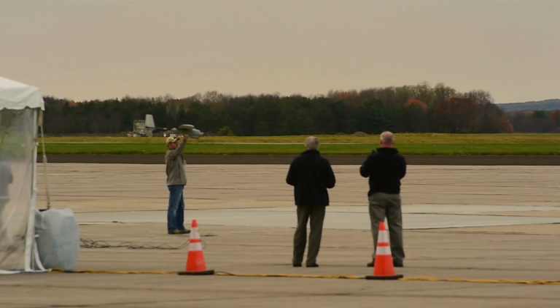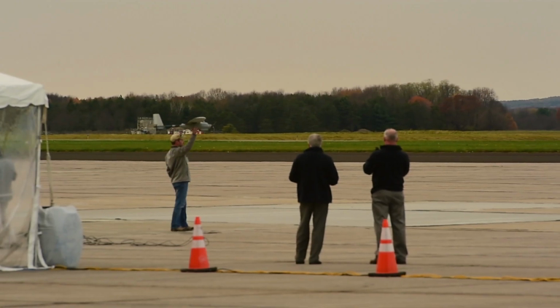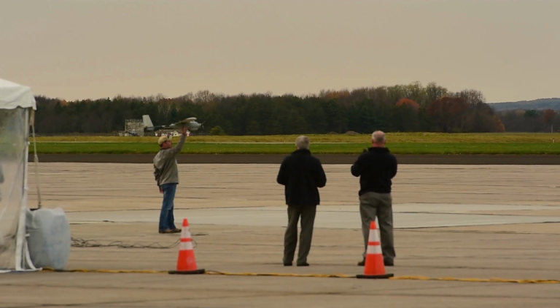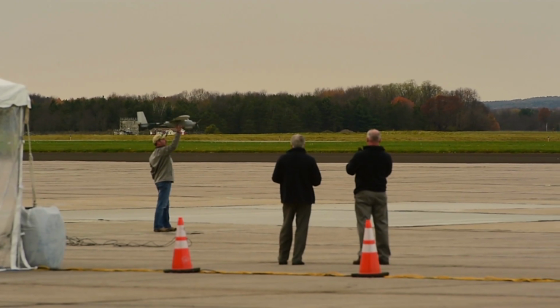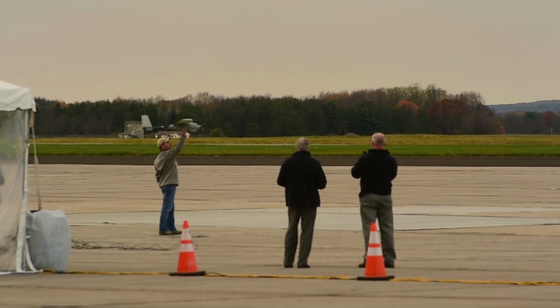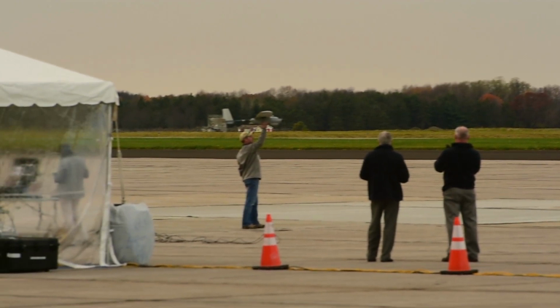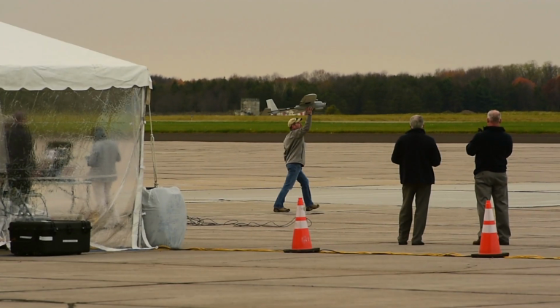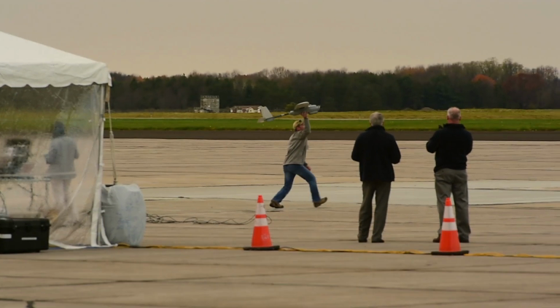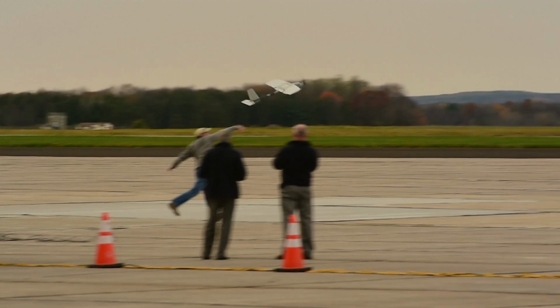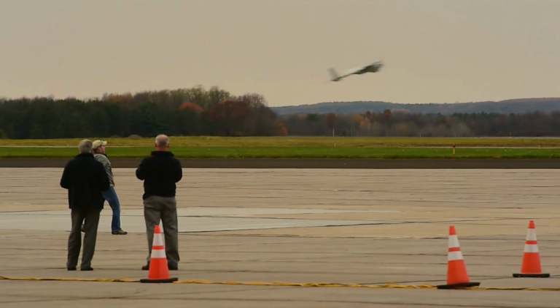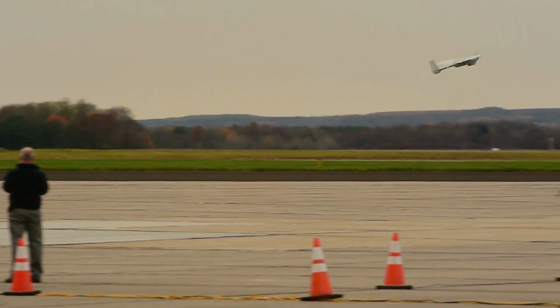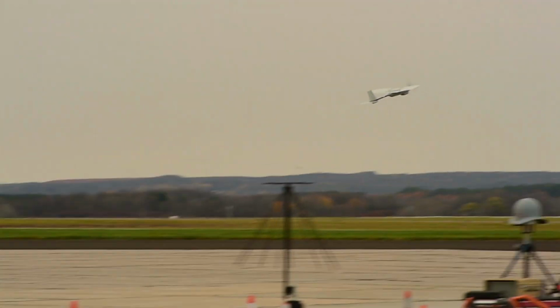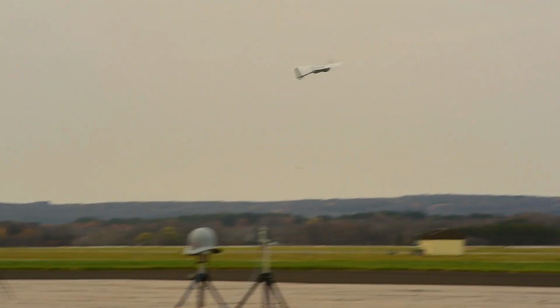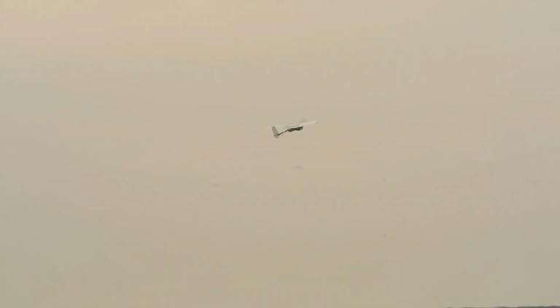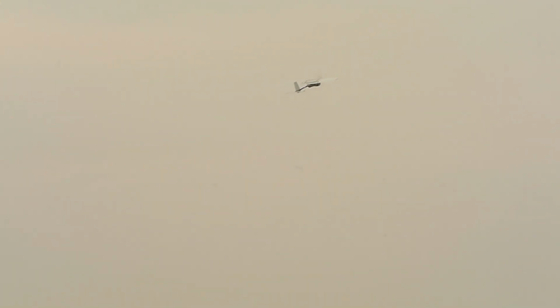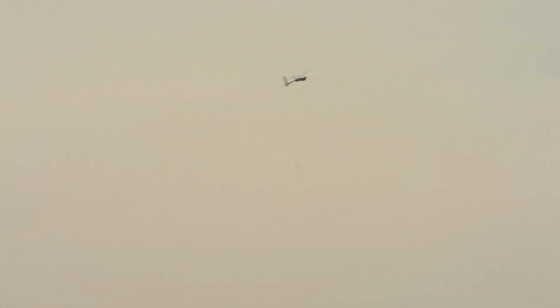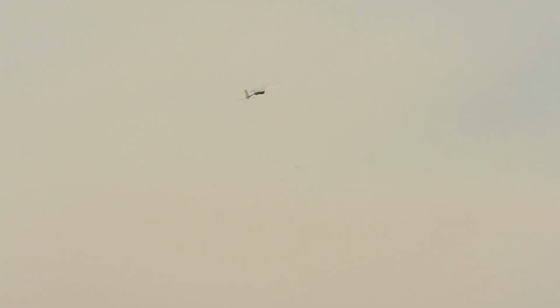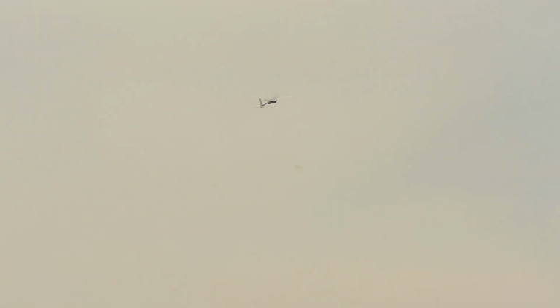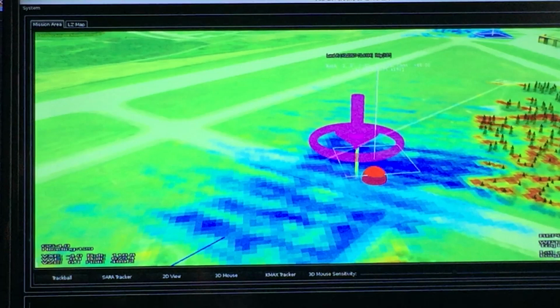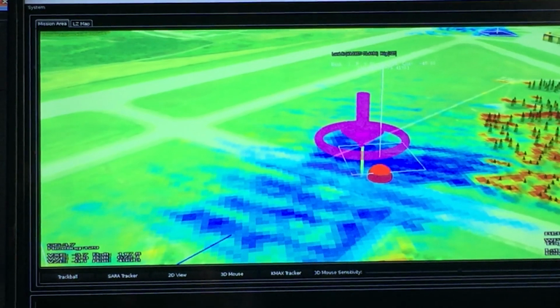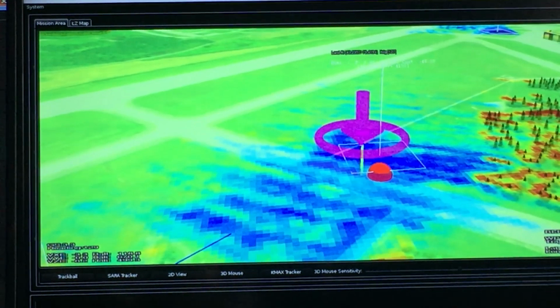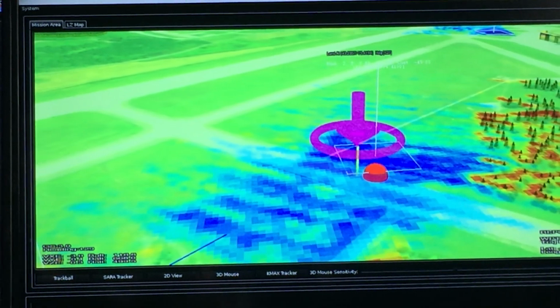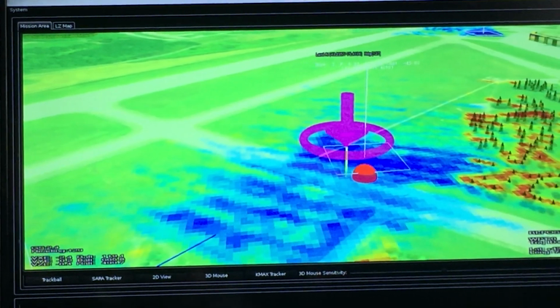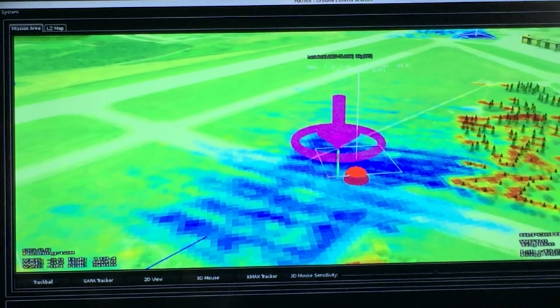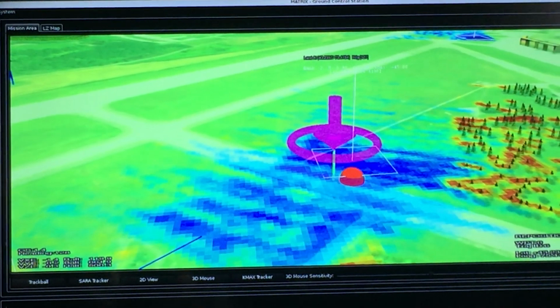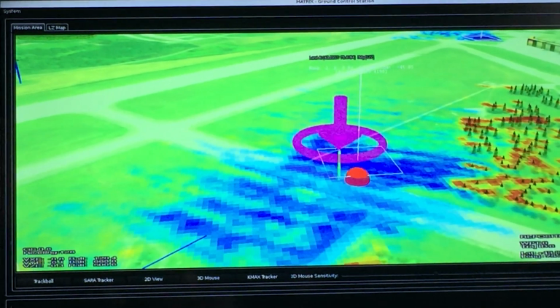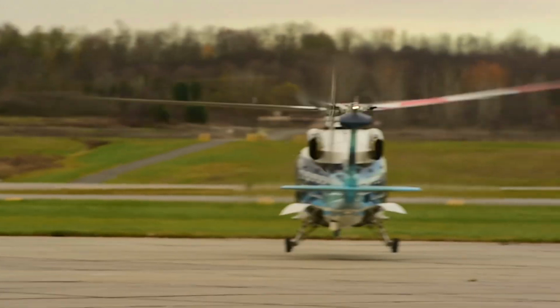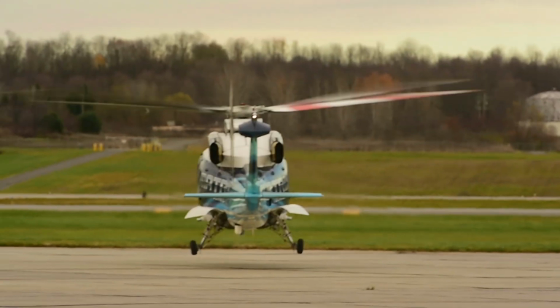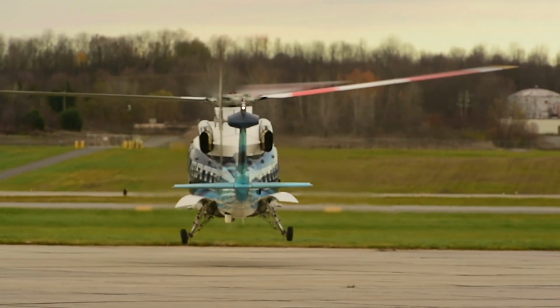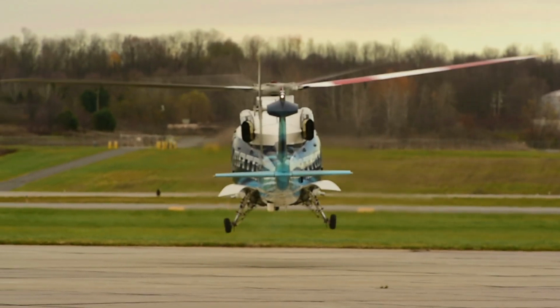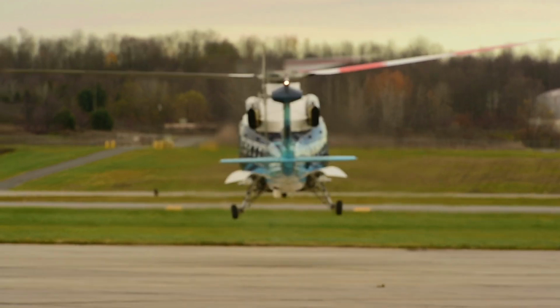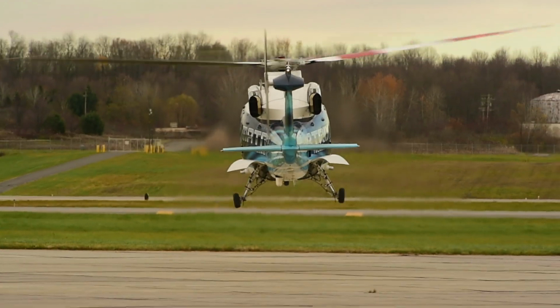We also have a small unmanned fixed-wing called the Desert Hawk. The Desert Hawk will go off and identify and locate a lost camper in this scenario. The camper will be geo-located, and those coordinates will be relayed through the KMAX.